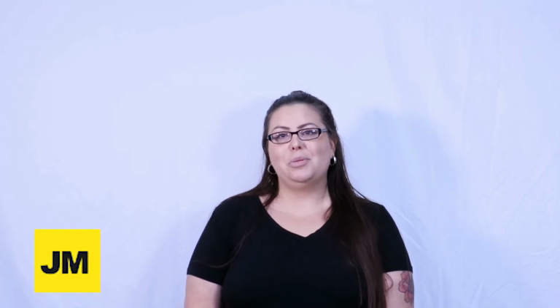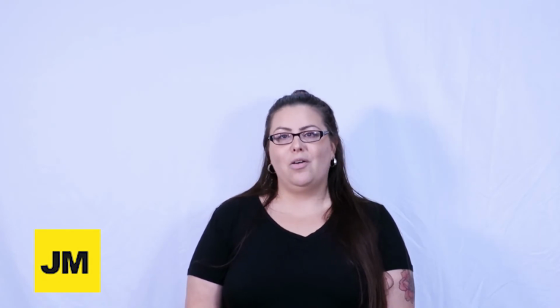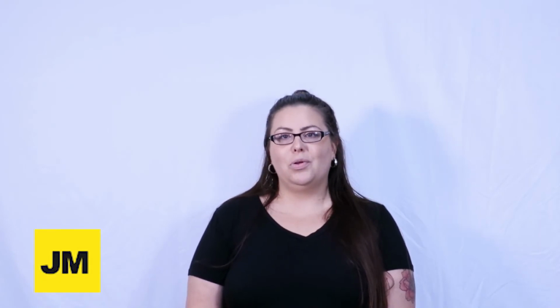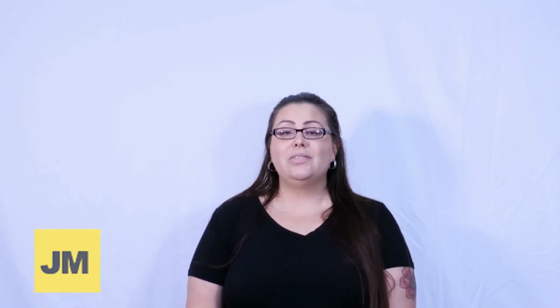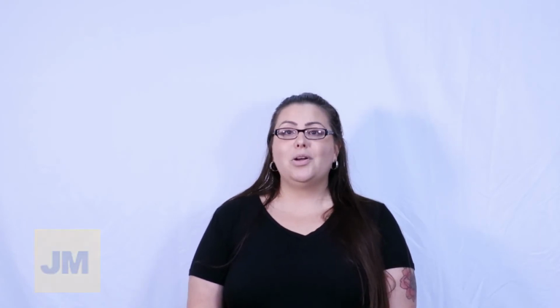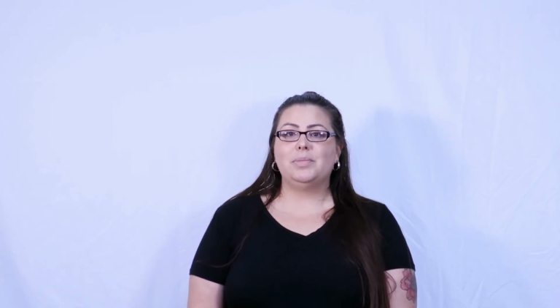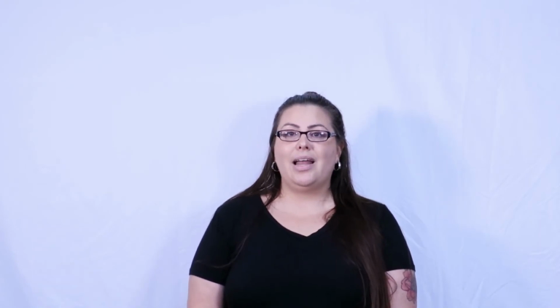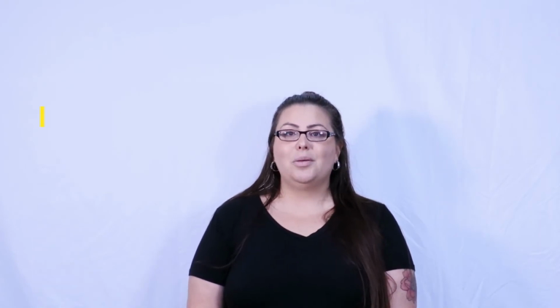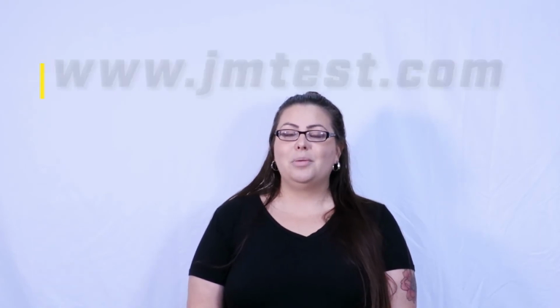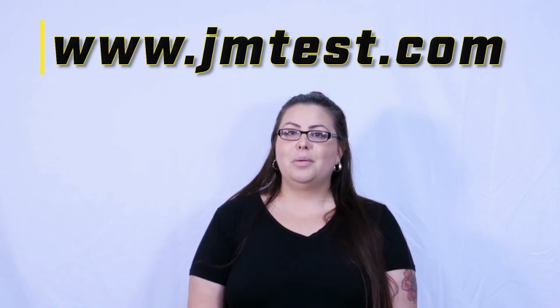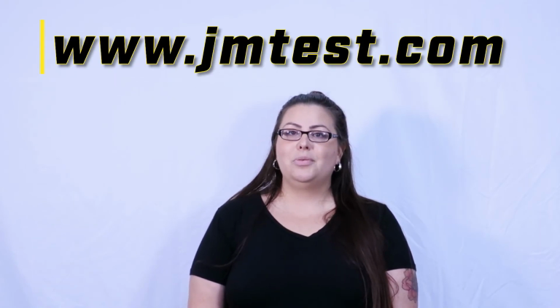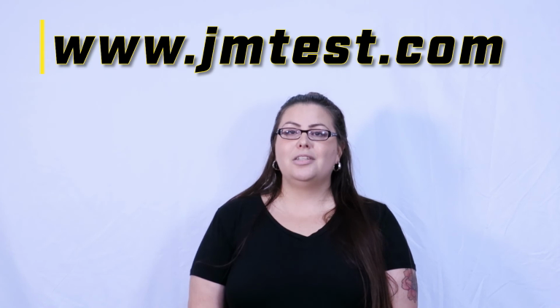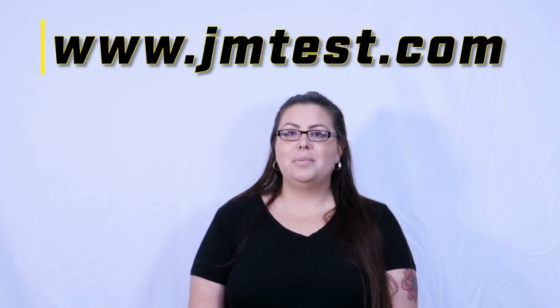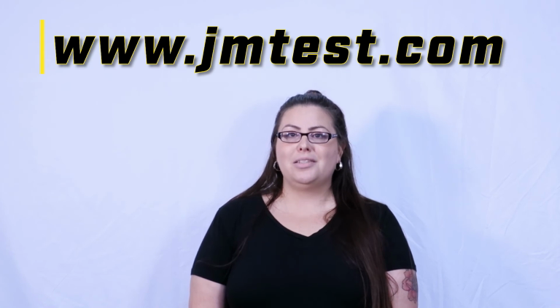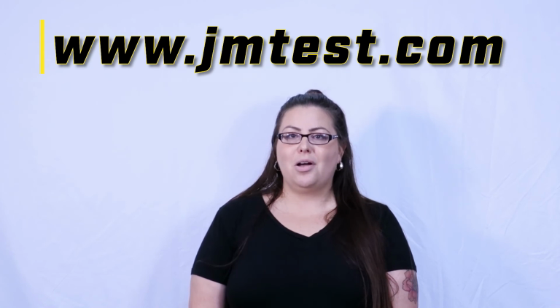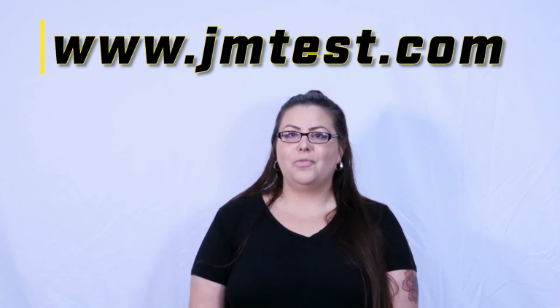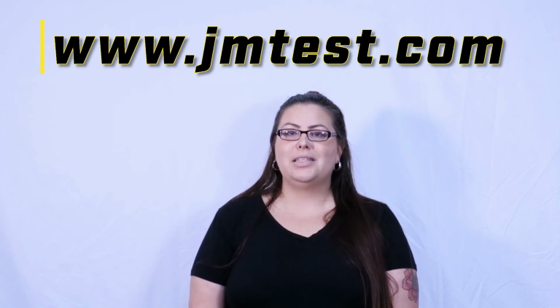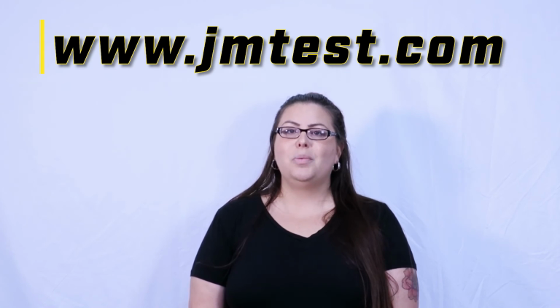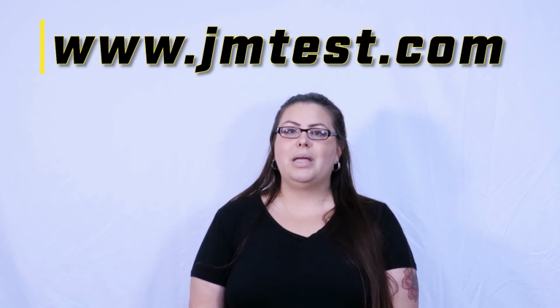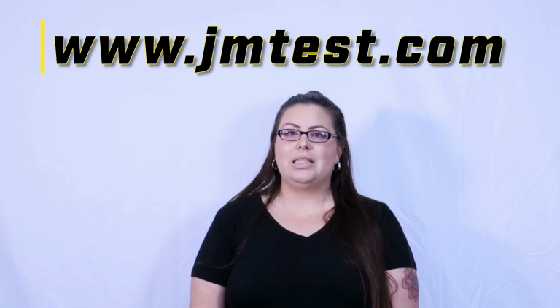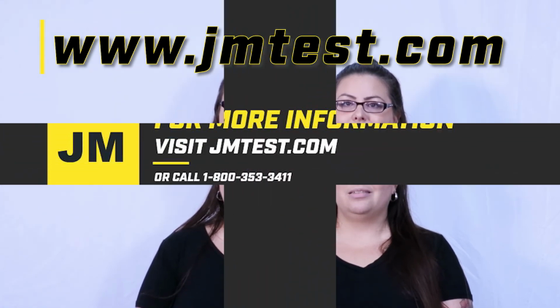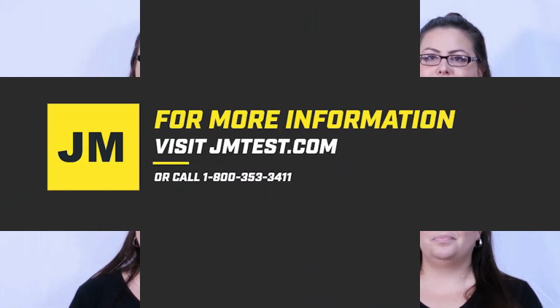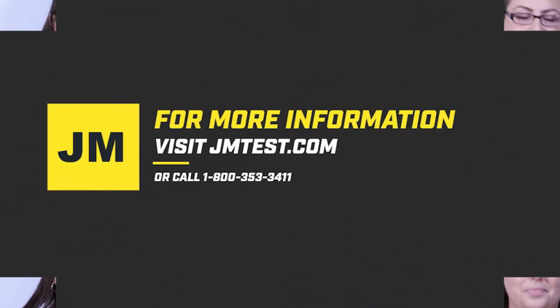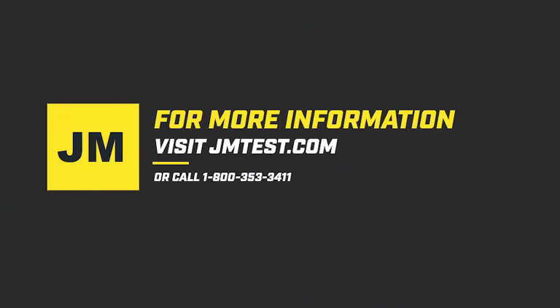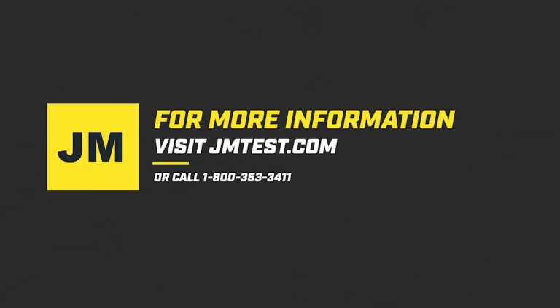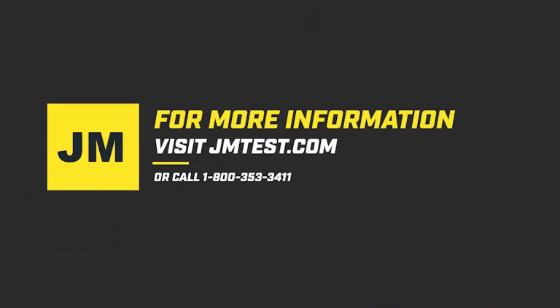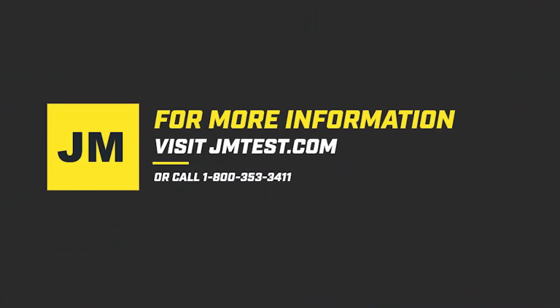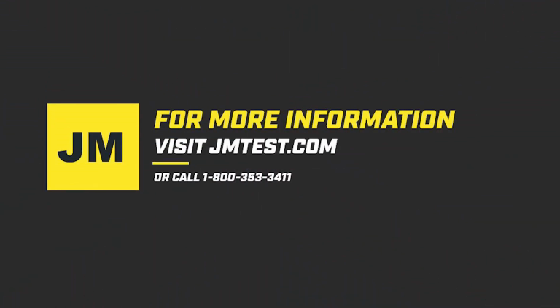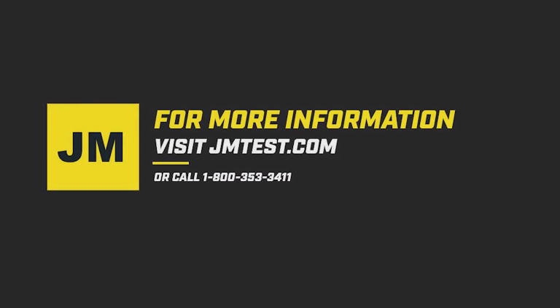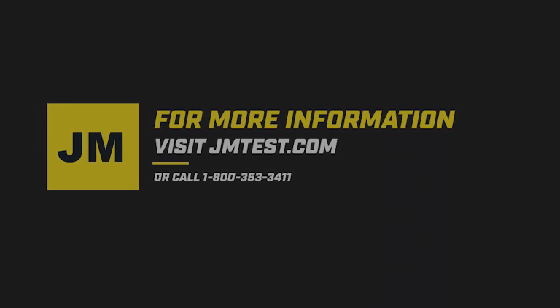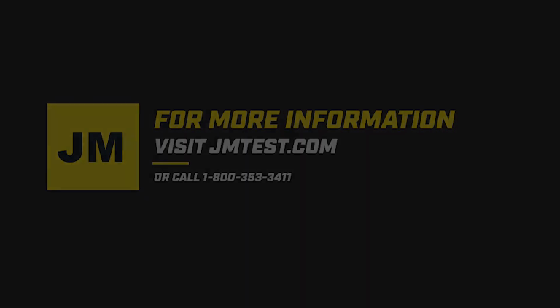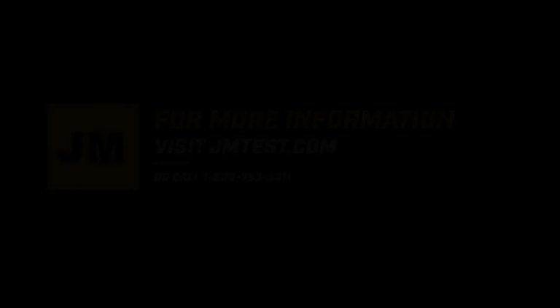Please visit our website at www.jmtest.com for test equipment made easy.